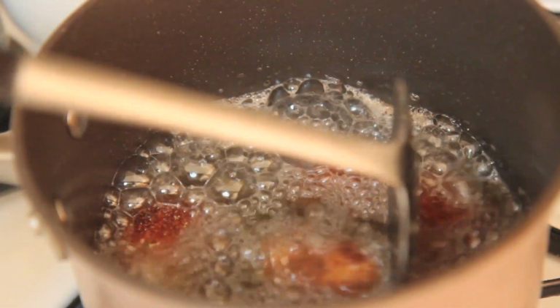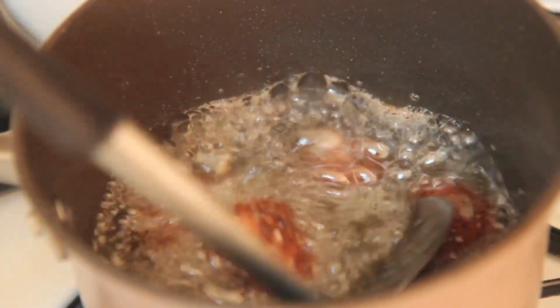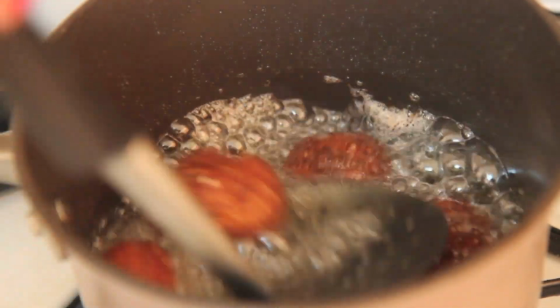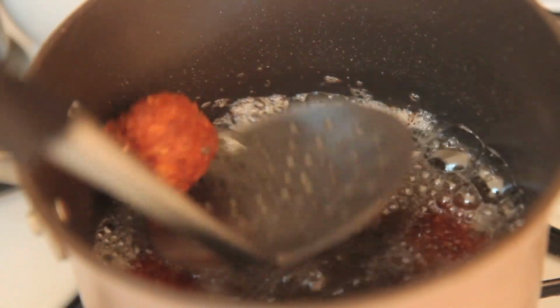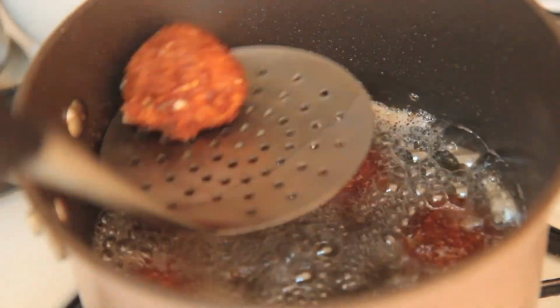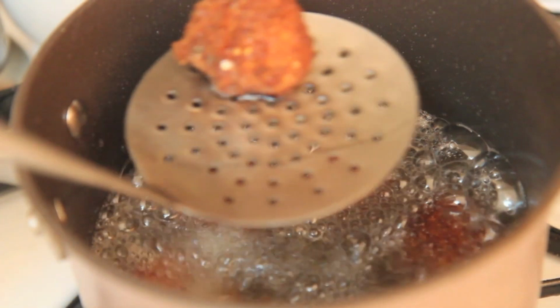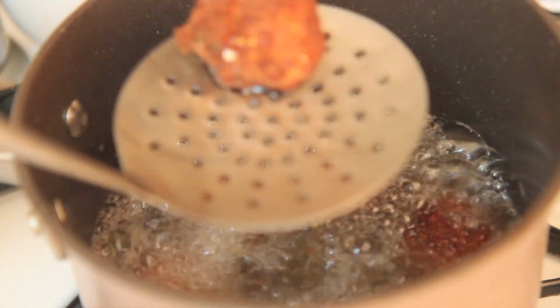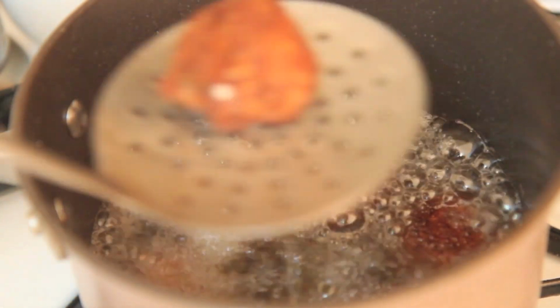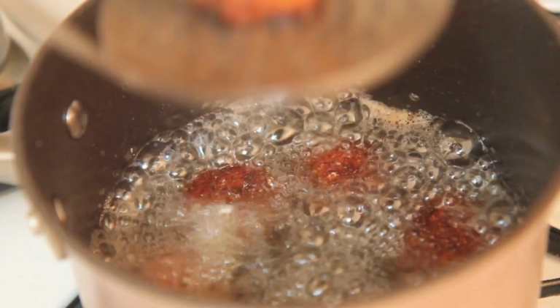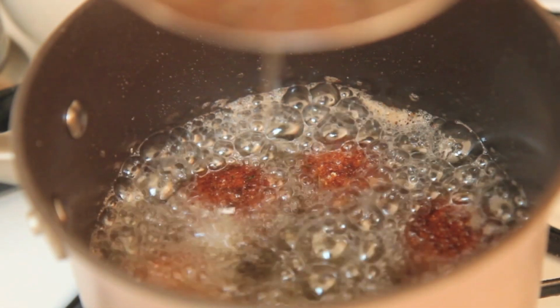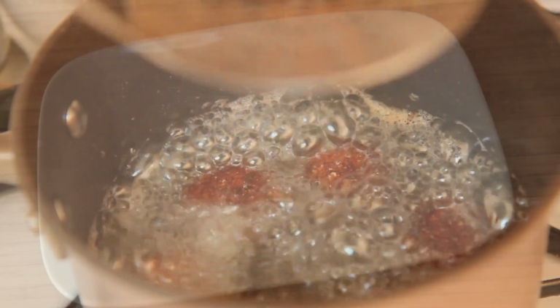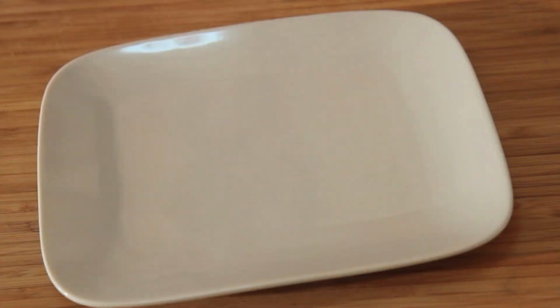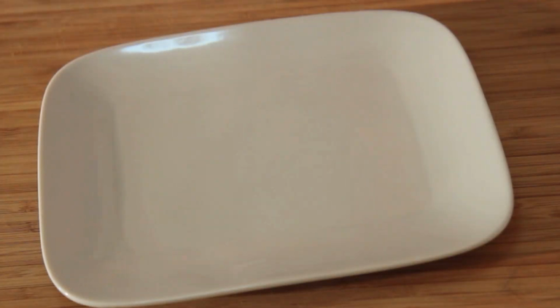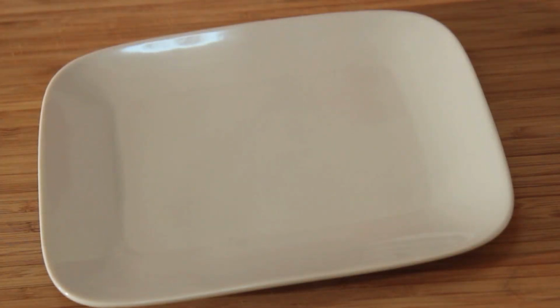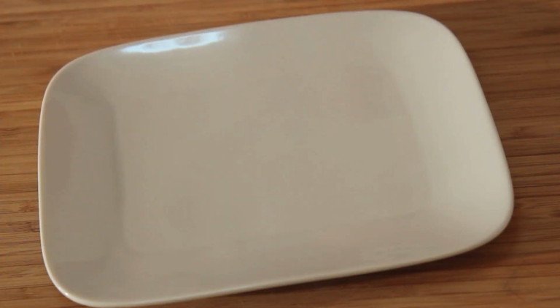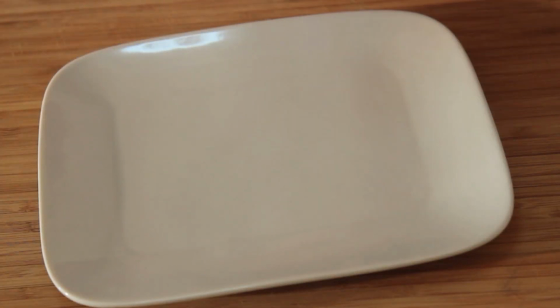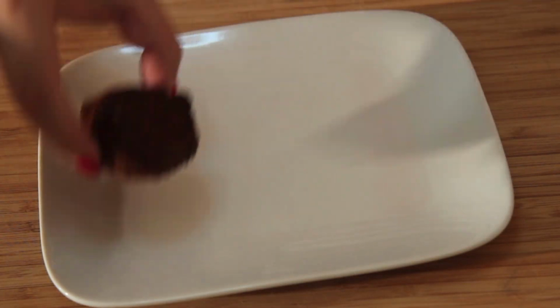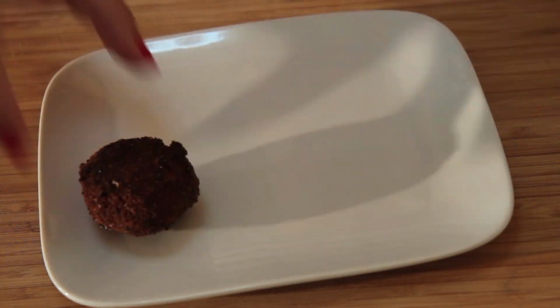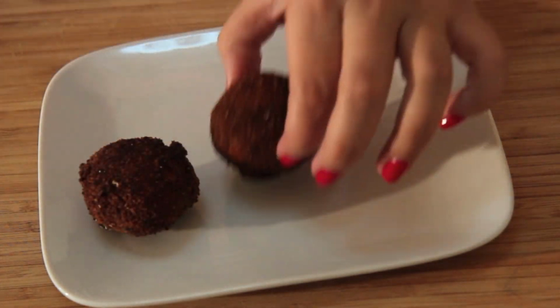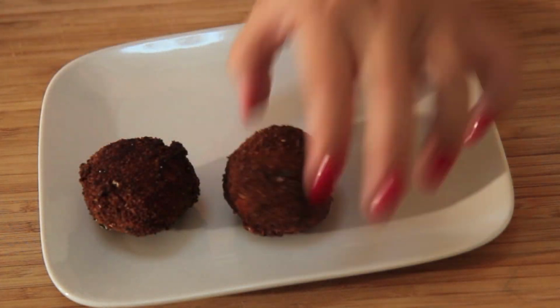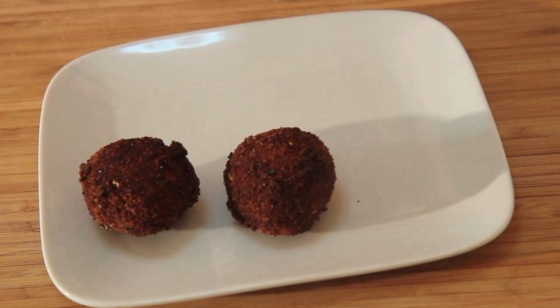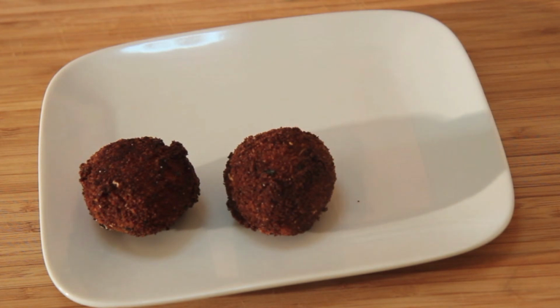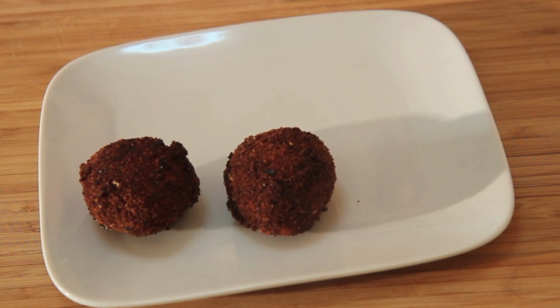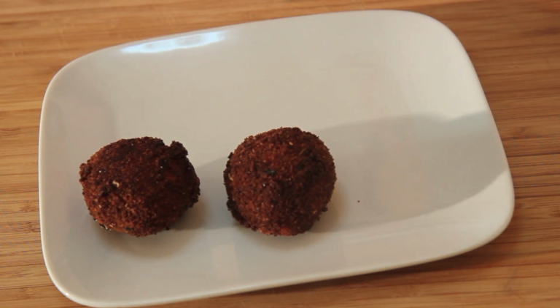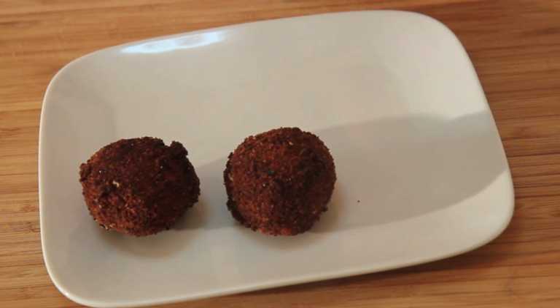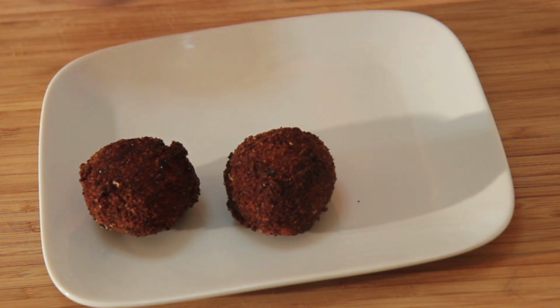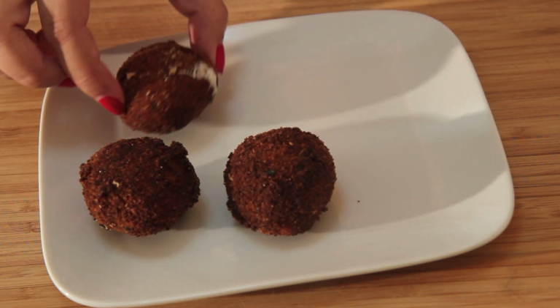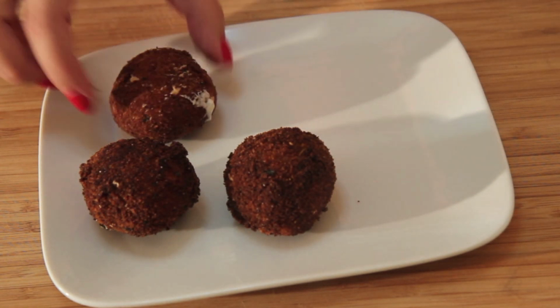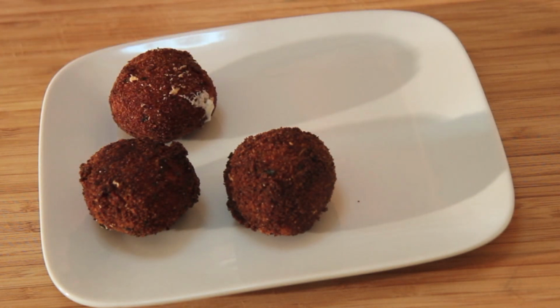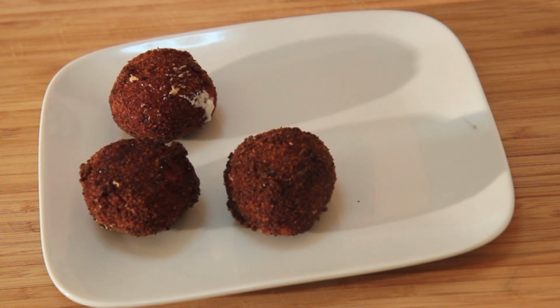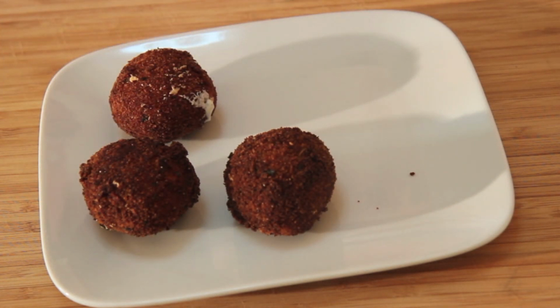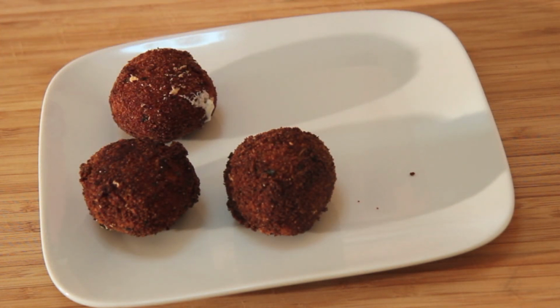After you're done coating them, you want to freeze them for about 20 minutes. Then fry them in vegetable oil for about a minute or two — they cook really fast, so be careful. Place them on top of some paper towel for a couple of minutes before serving.